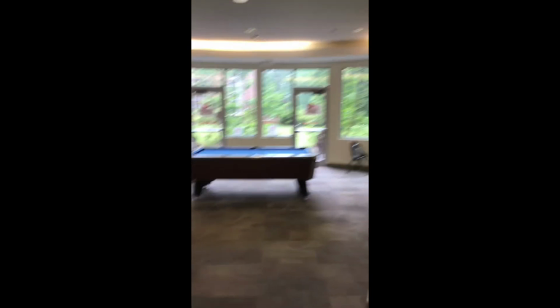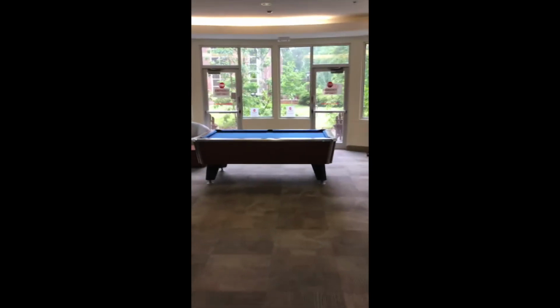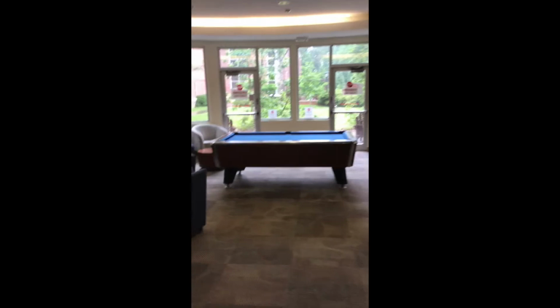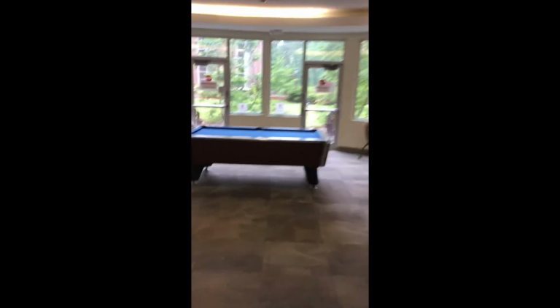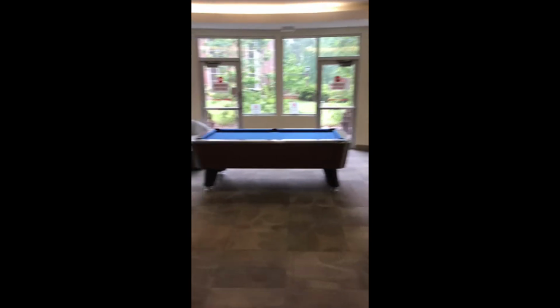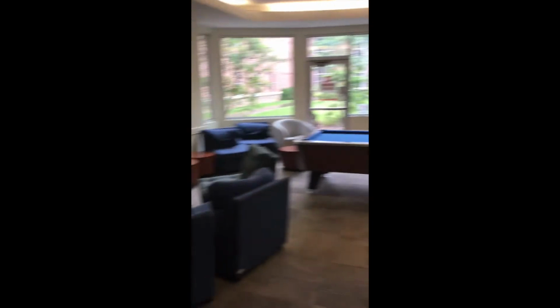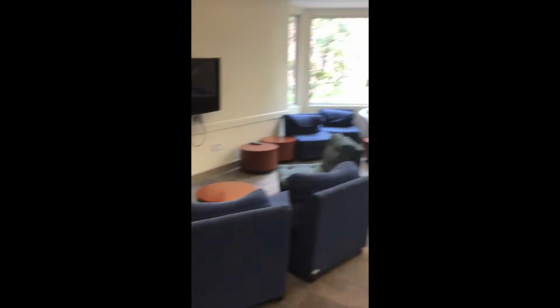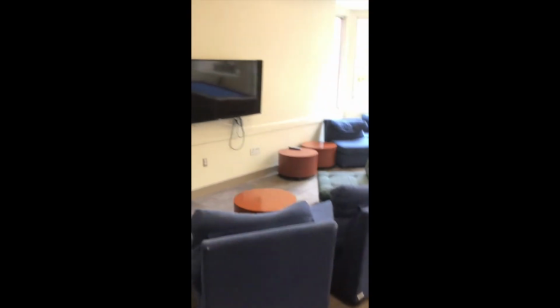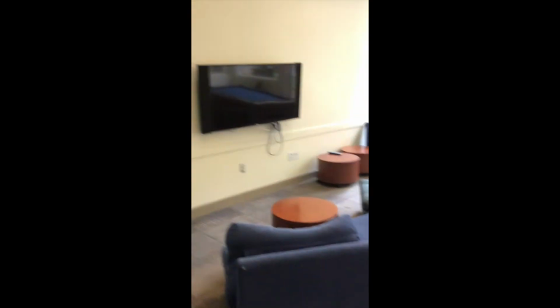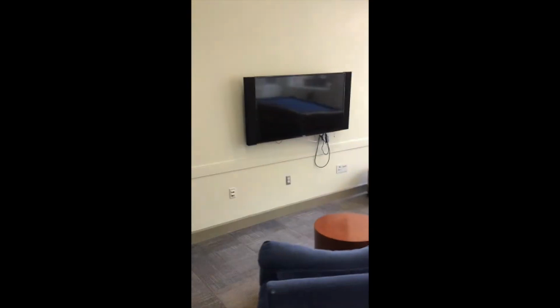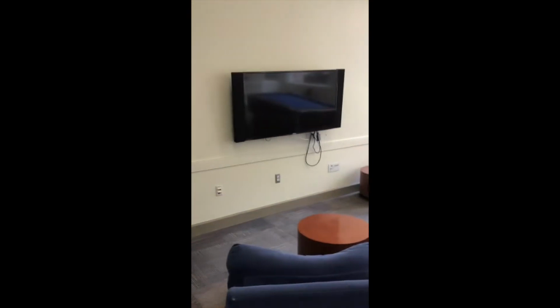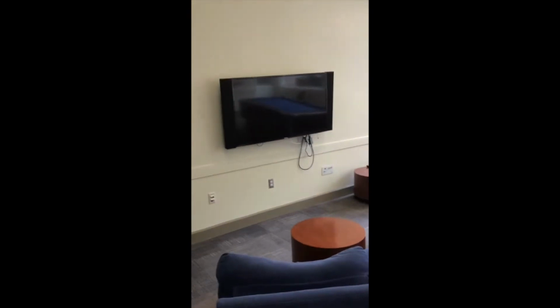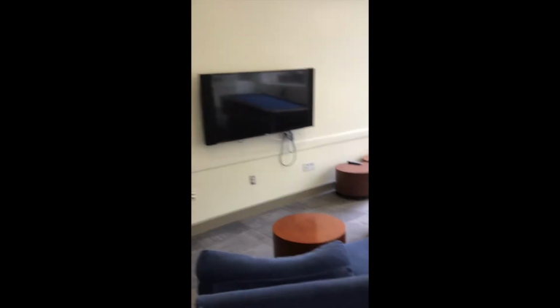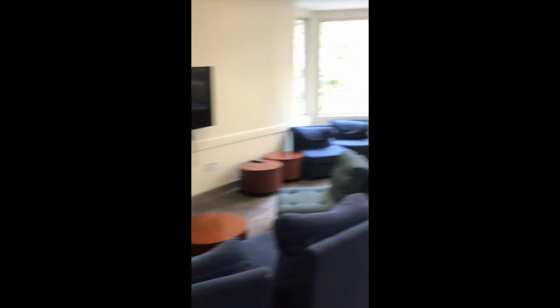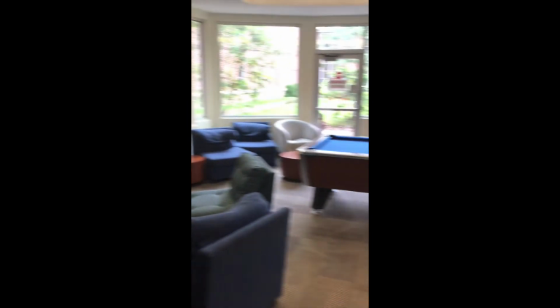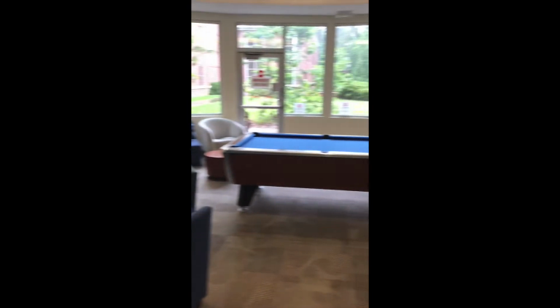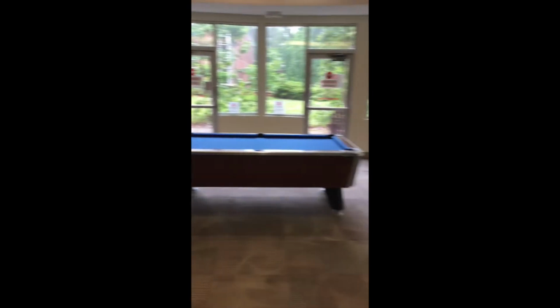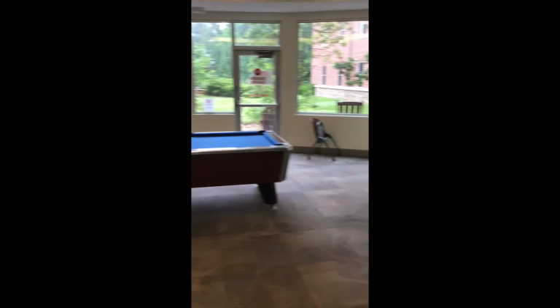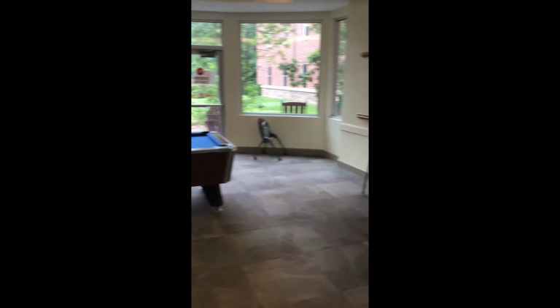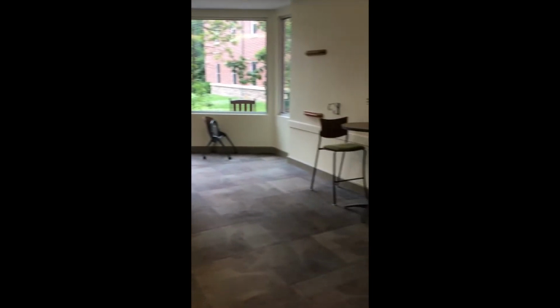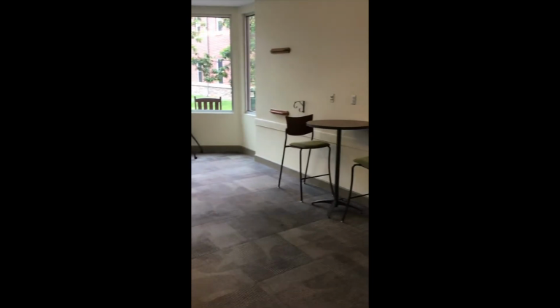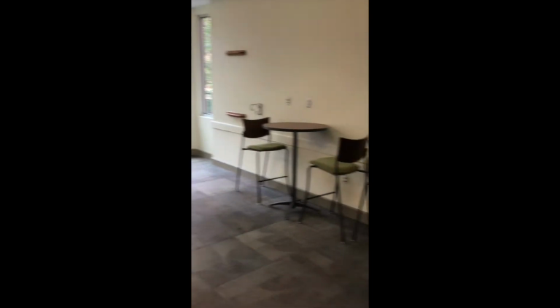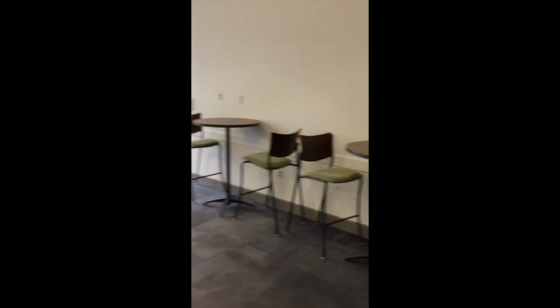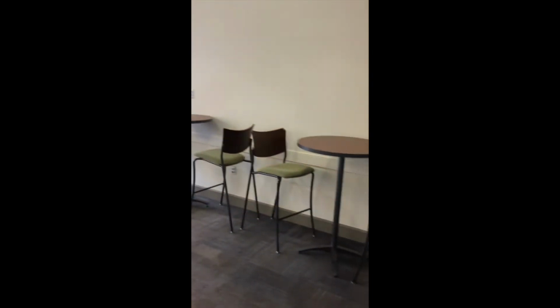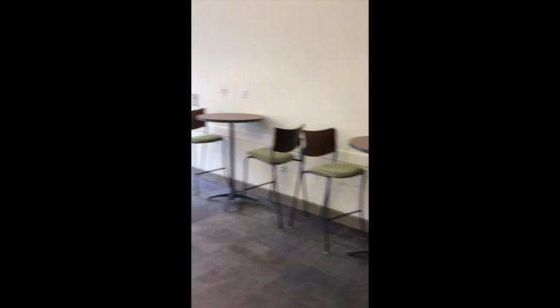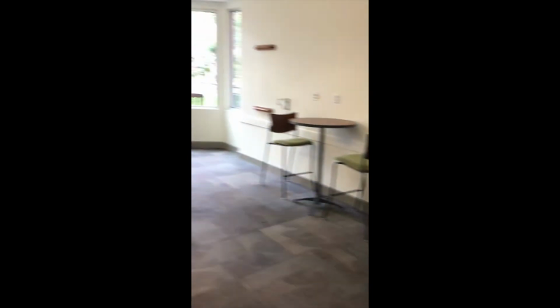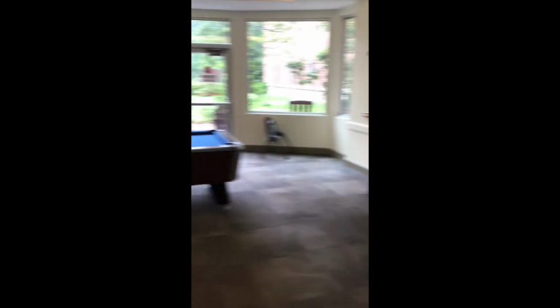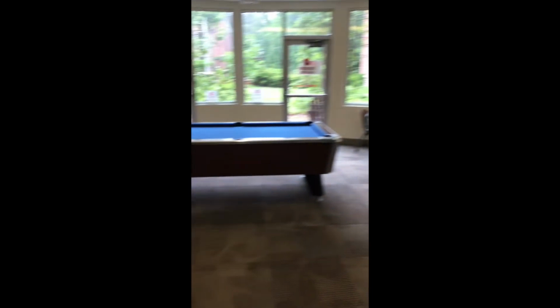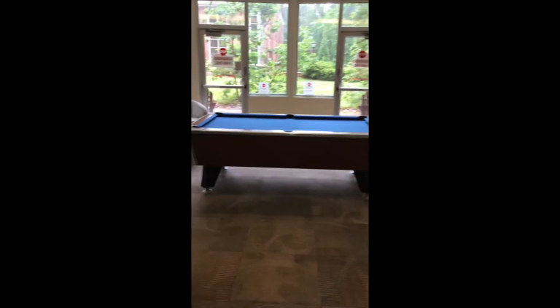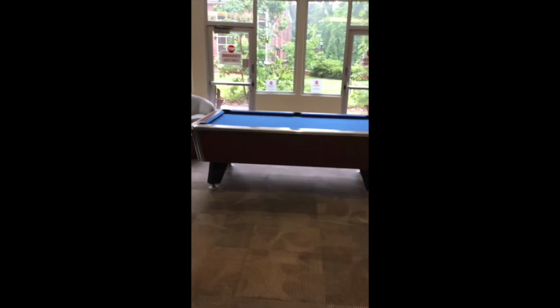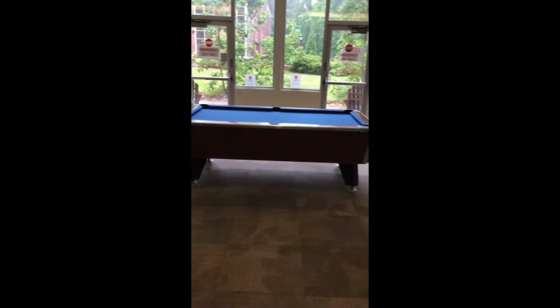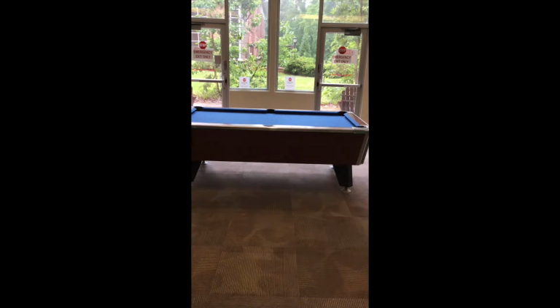This is one of our meeting rooms. There is a meeting room on each floor. And as you see, this one has a pool table.